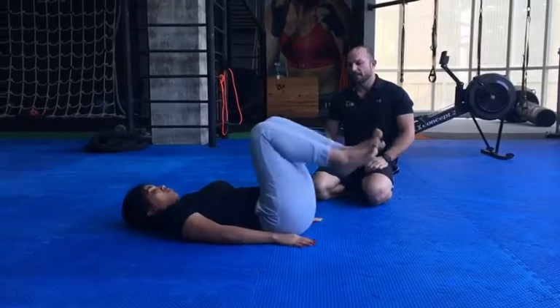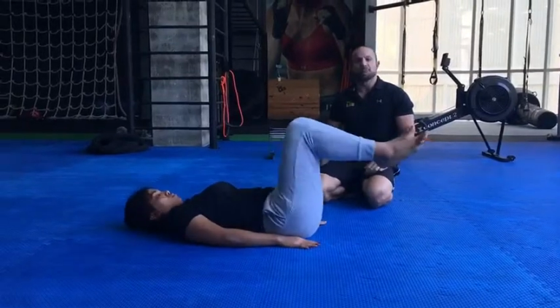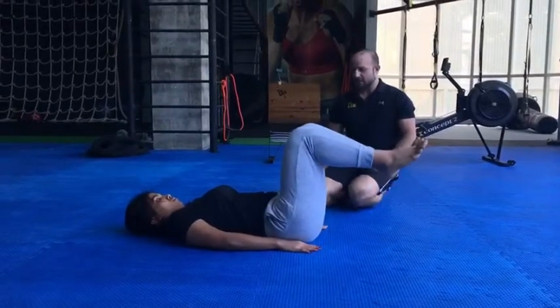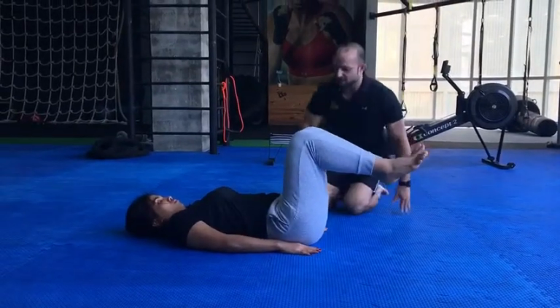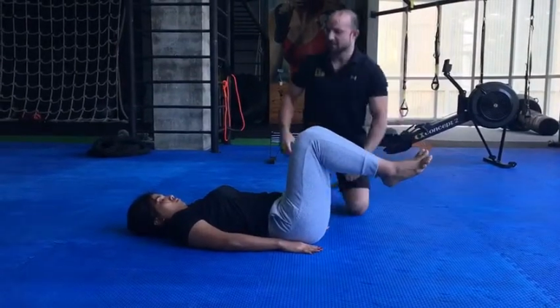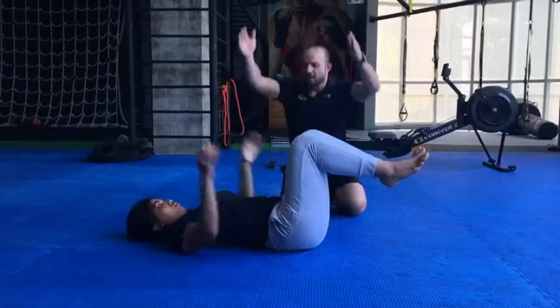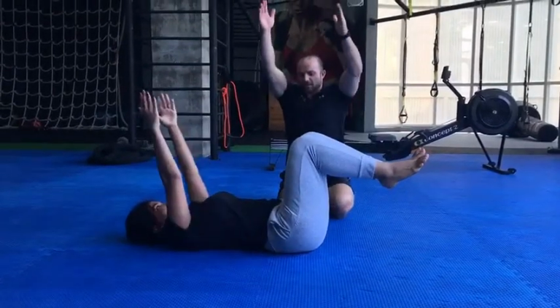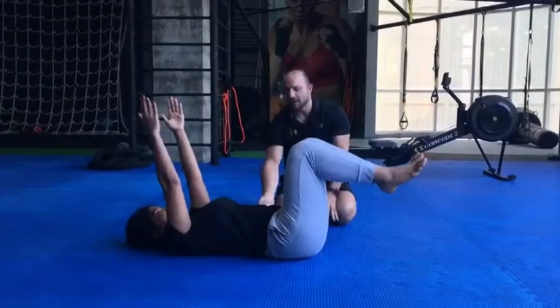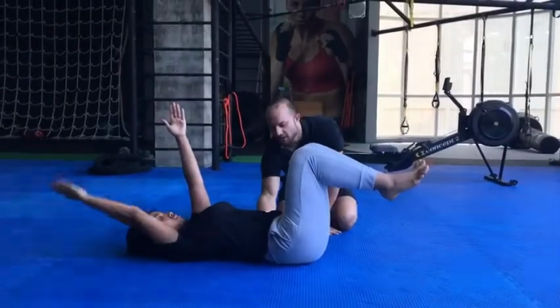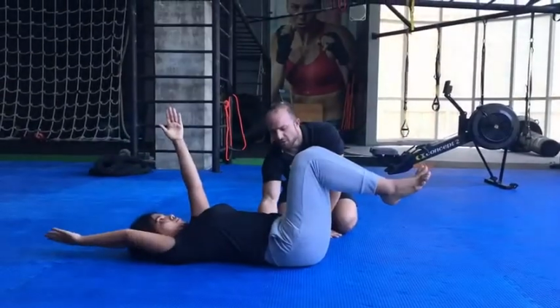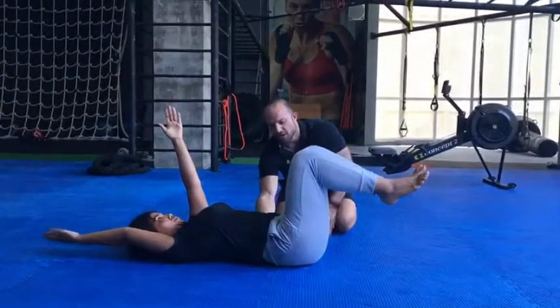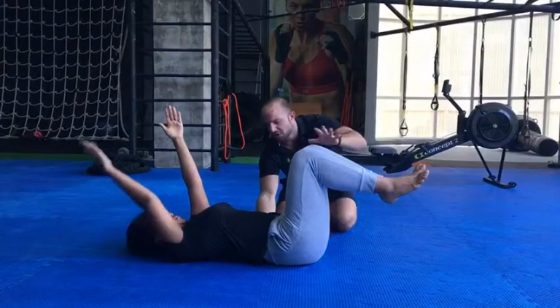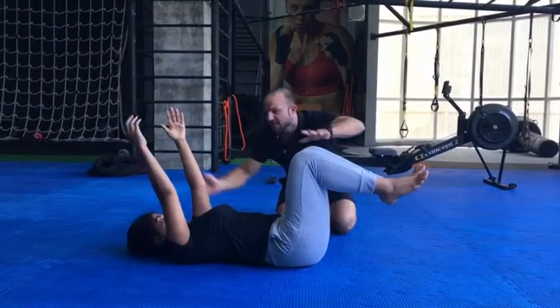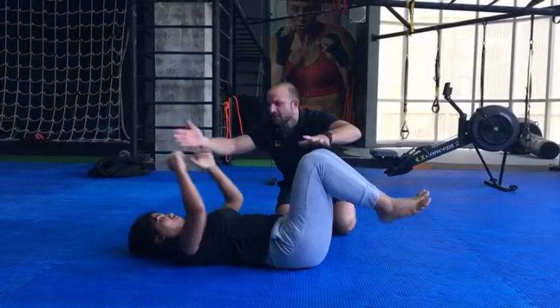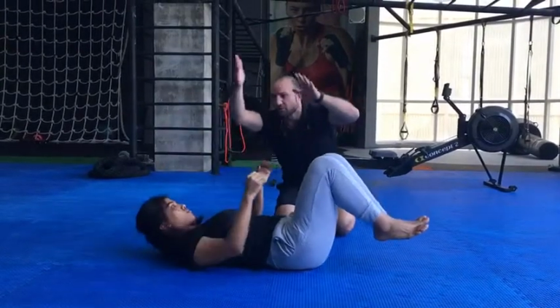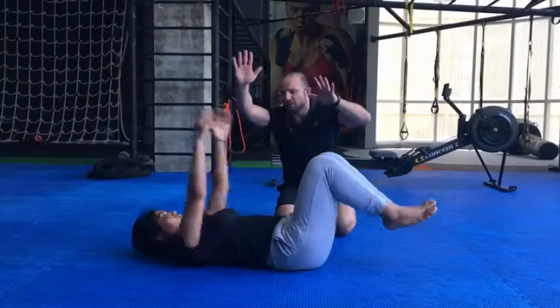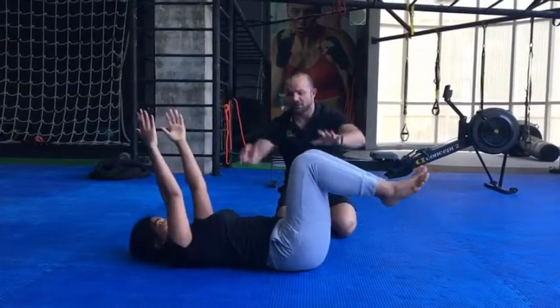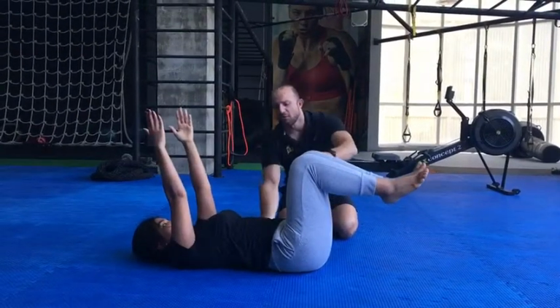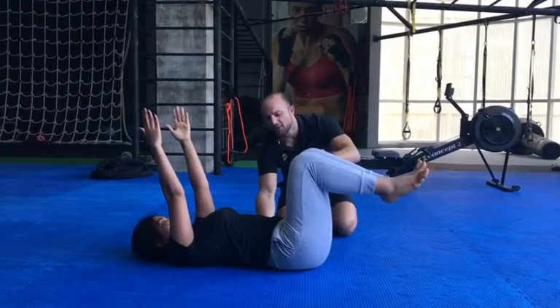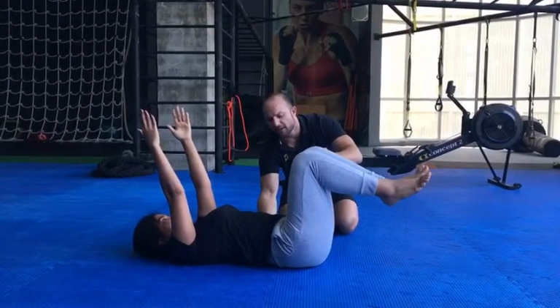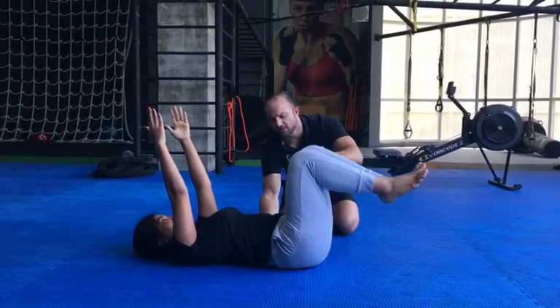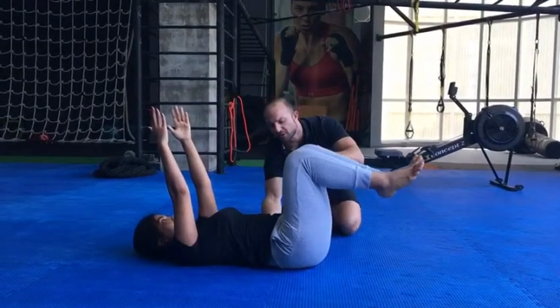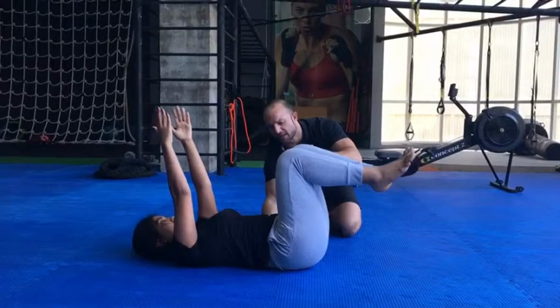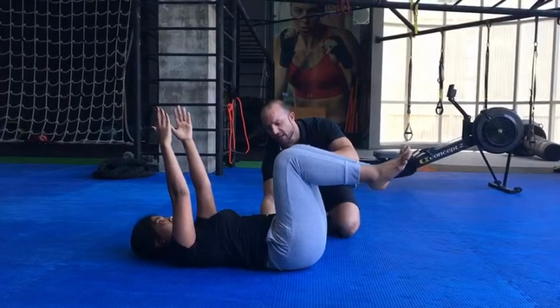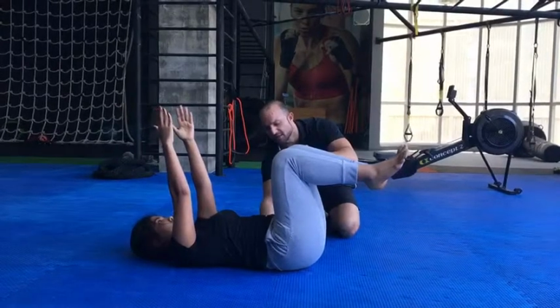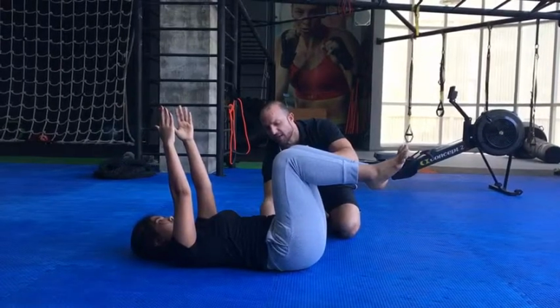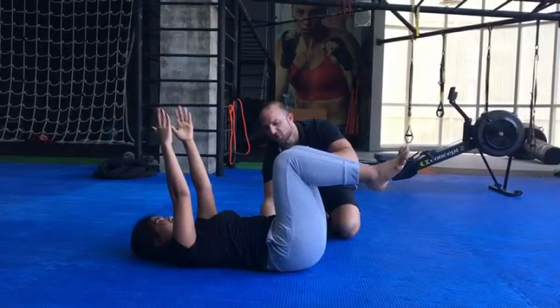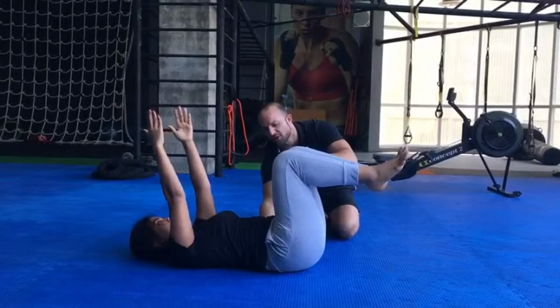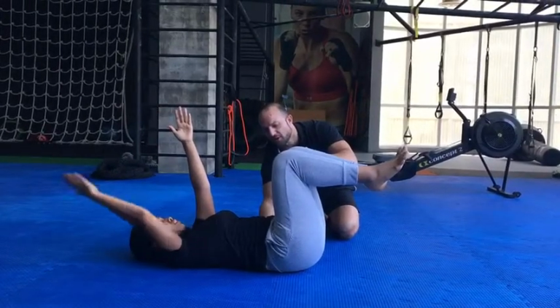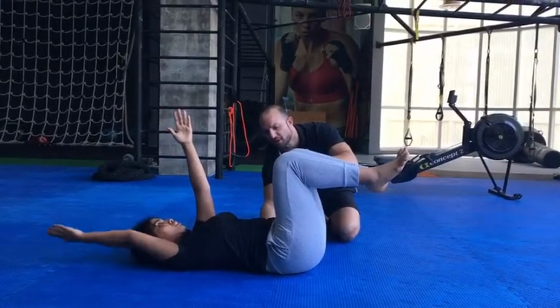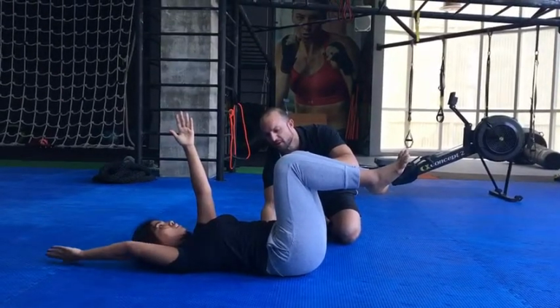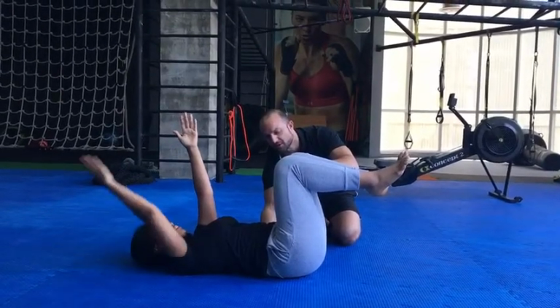Dead bug. This is awesome. Arms are nice and high. Let's come back to the center again — bring your arms up. Flat on the lower back. Try to squeeze my hand. That's it. Now just try to slowly lower the arm. That's great.